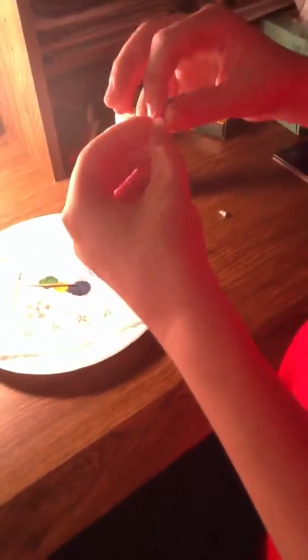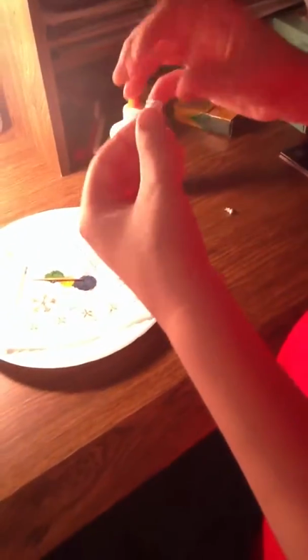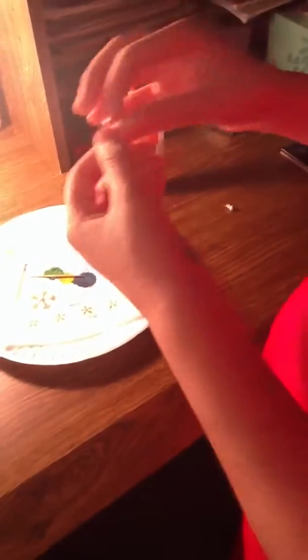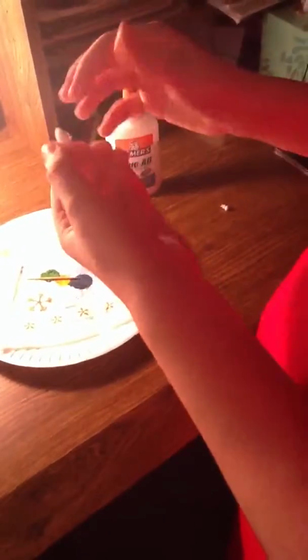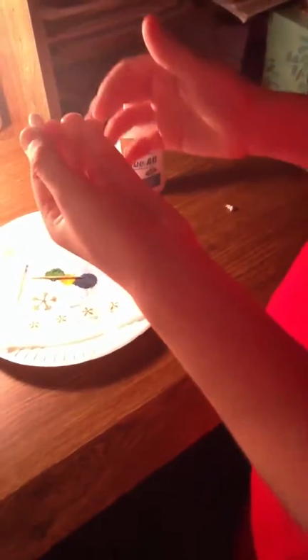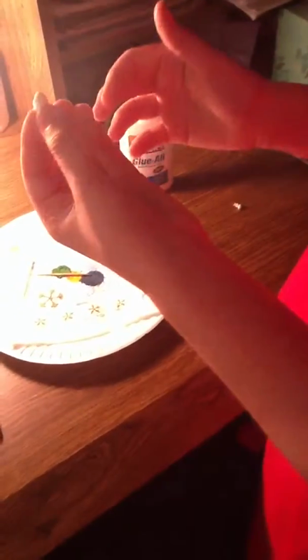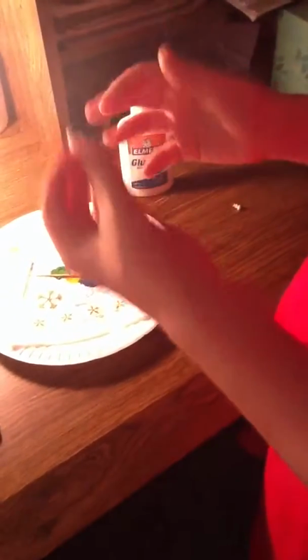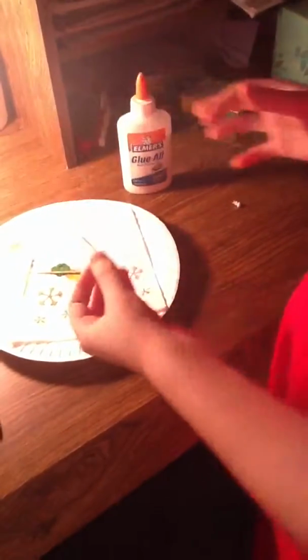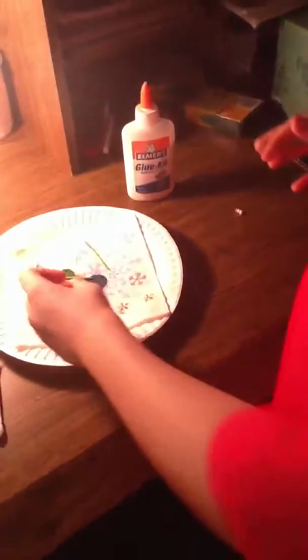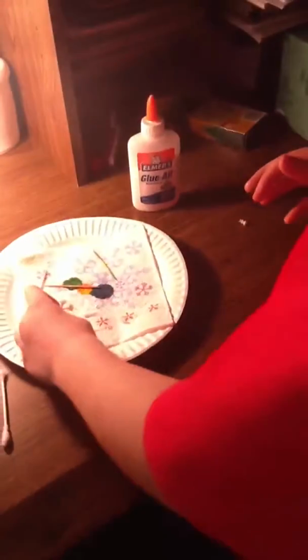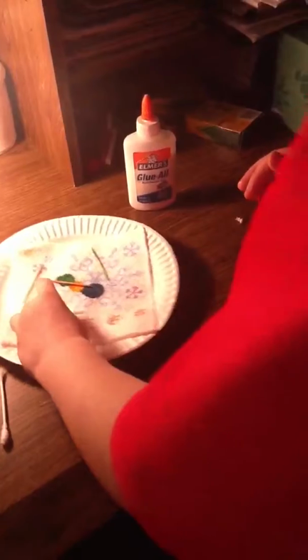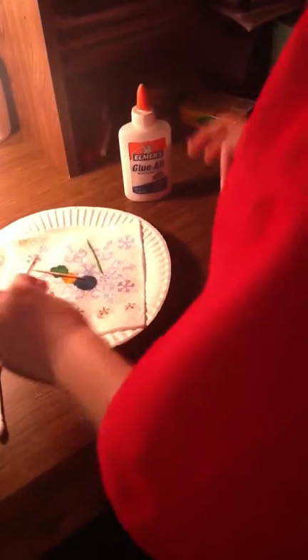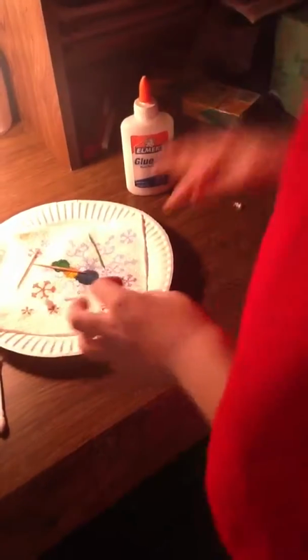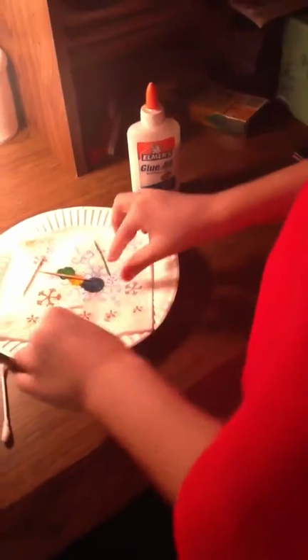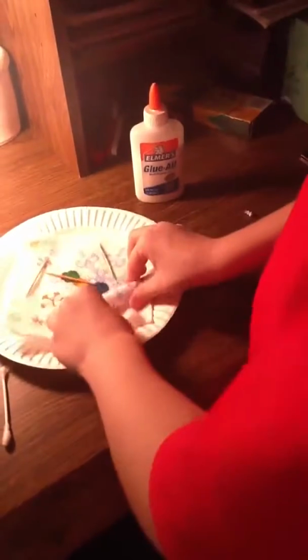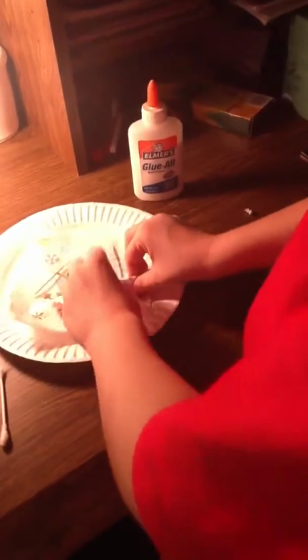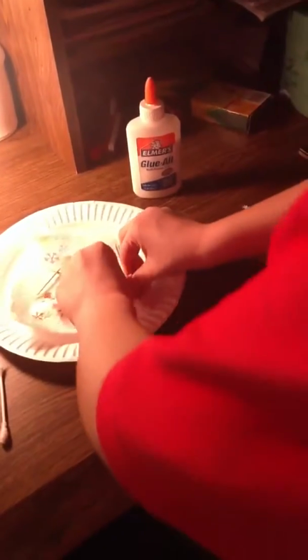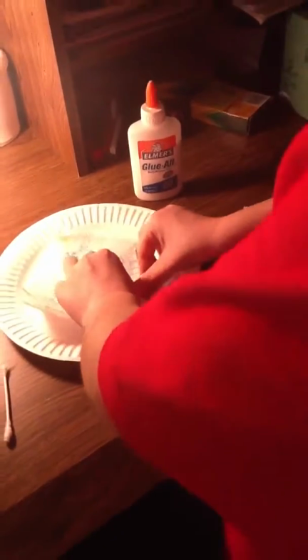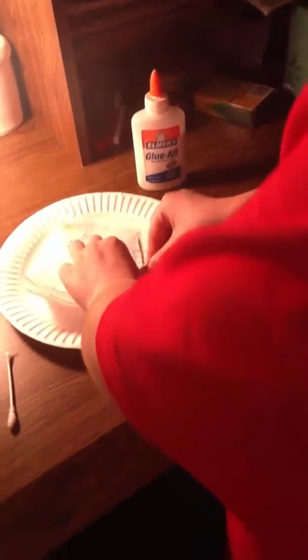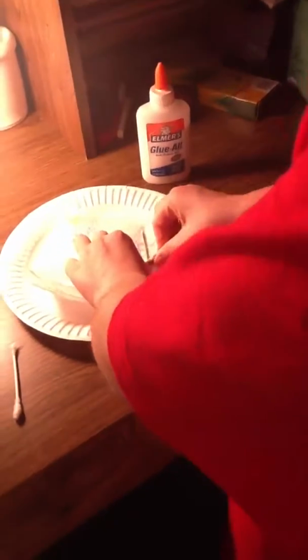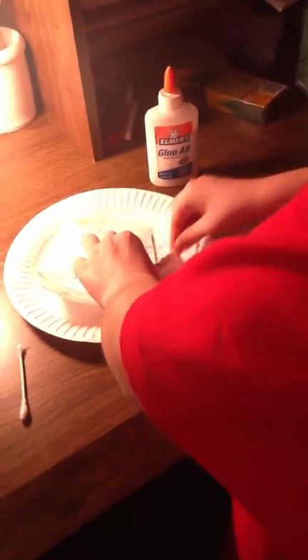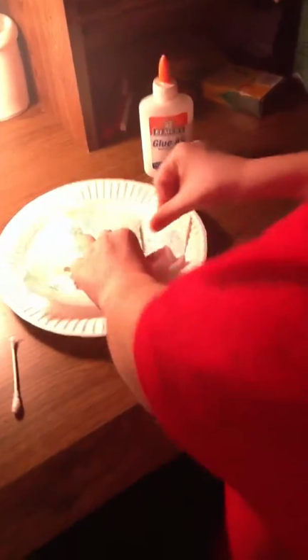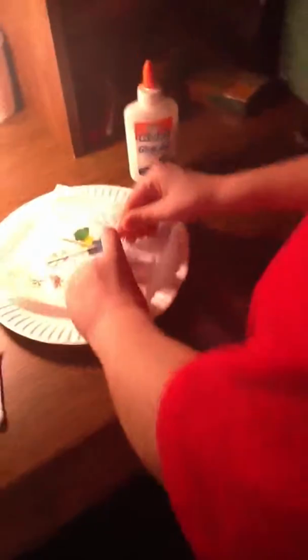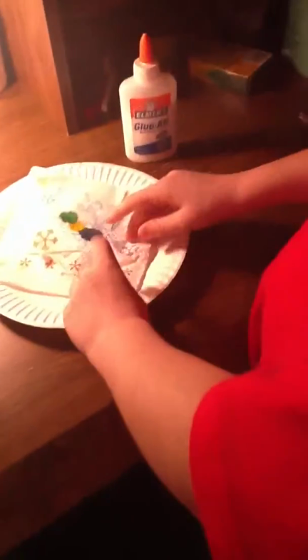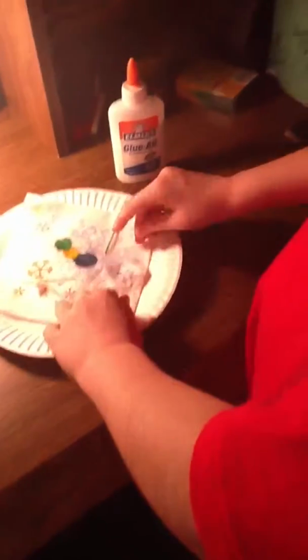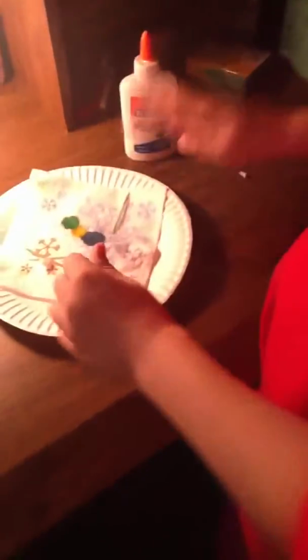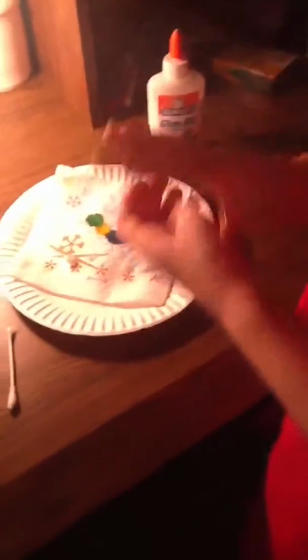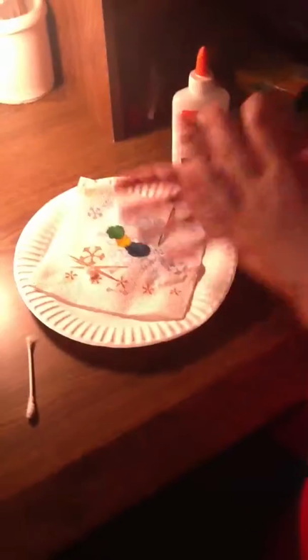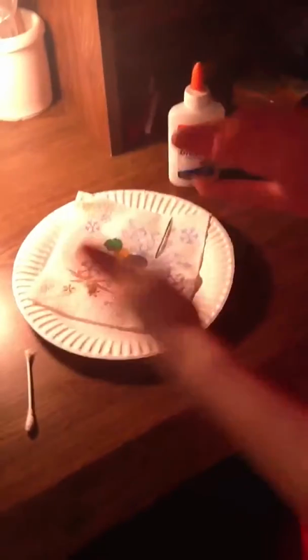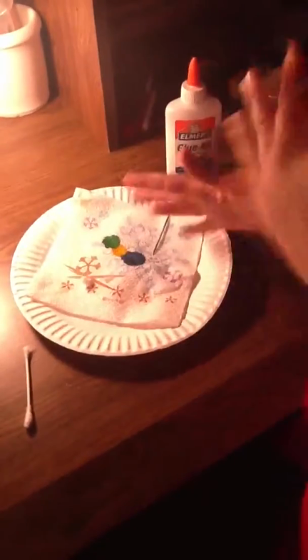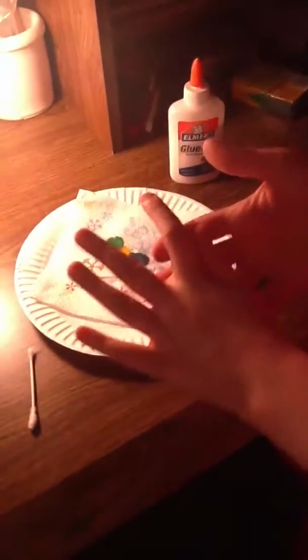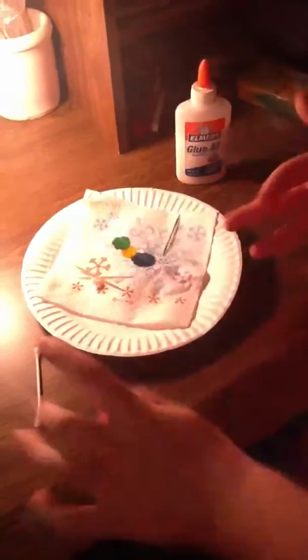Okay, so like that — now we're just going to let it dry. You might want to wash your hands off after.